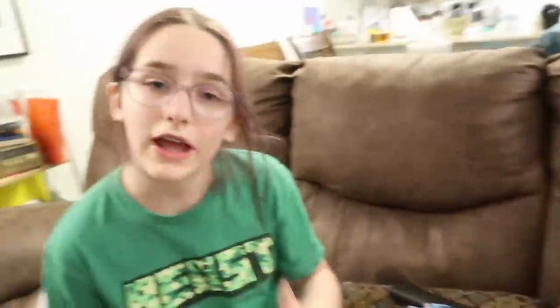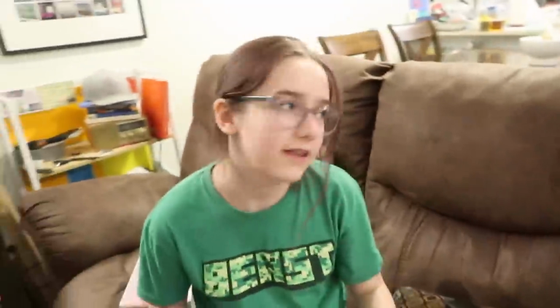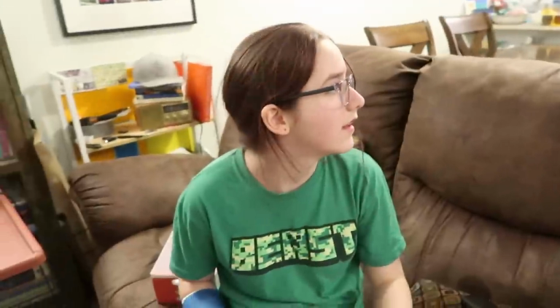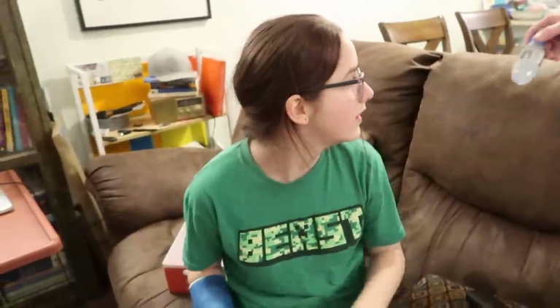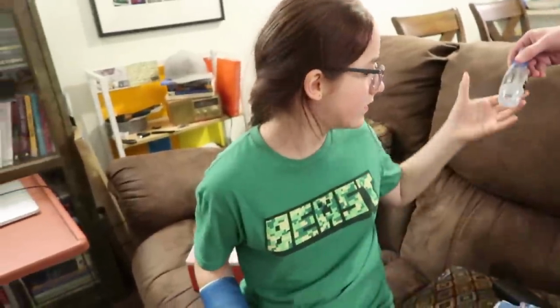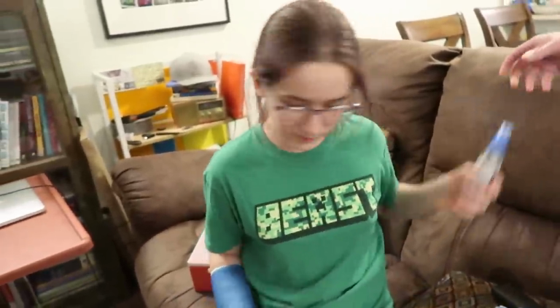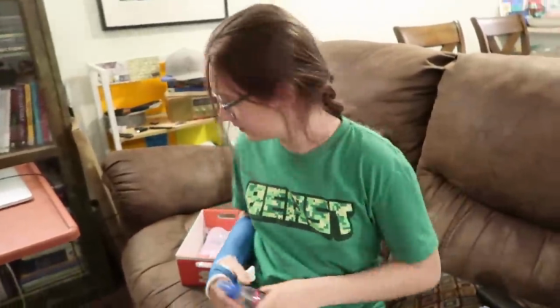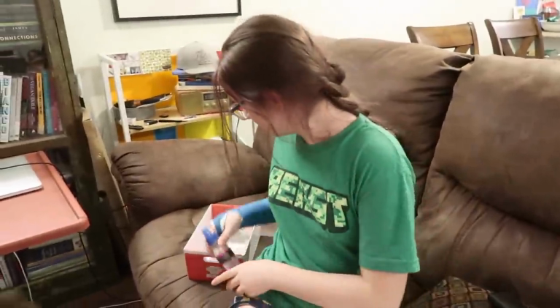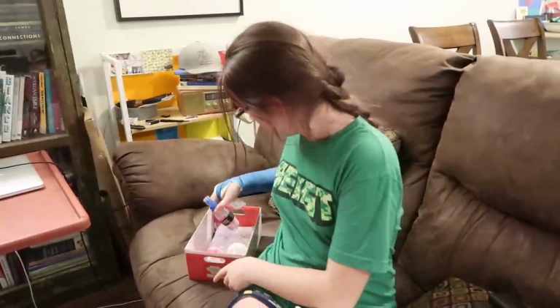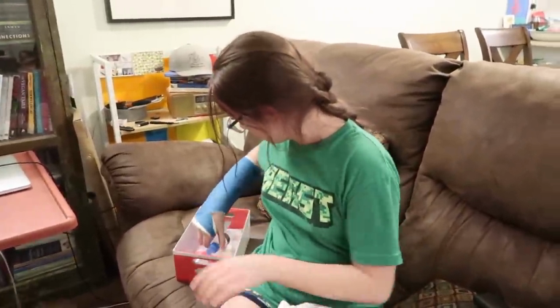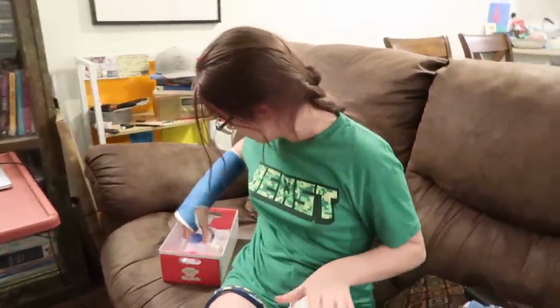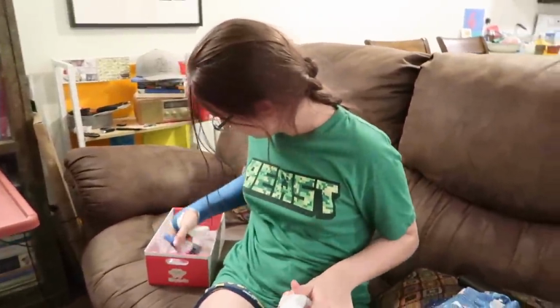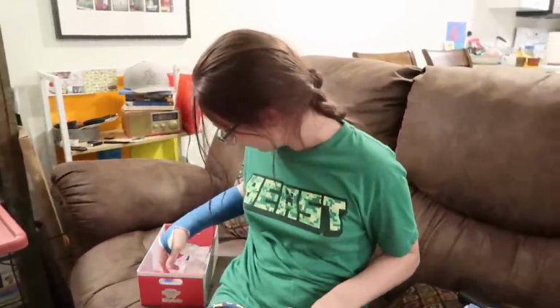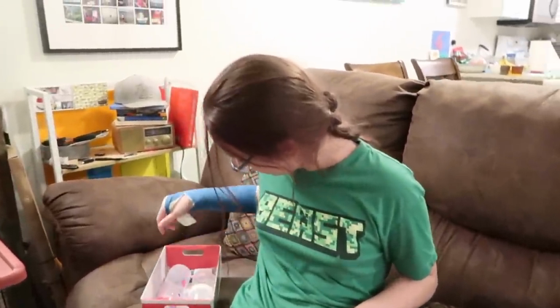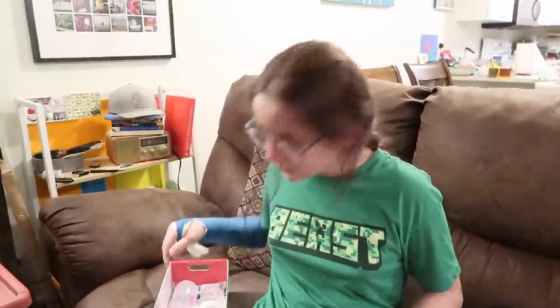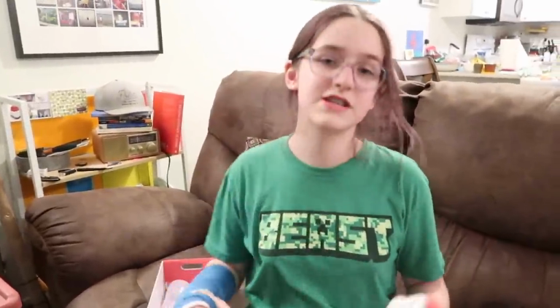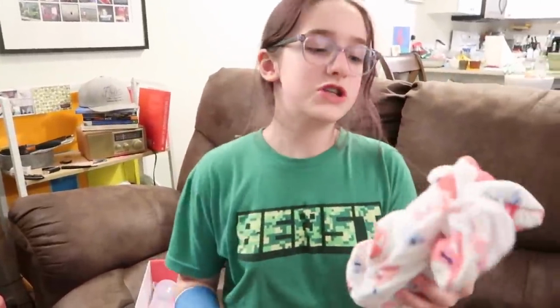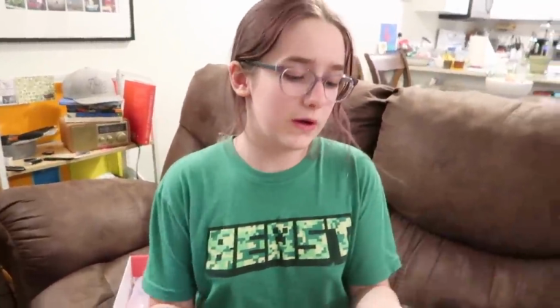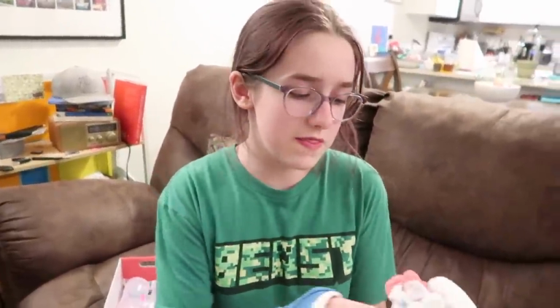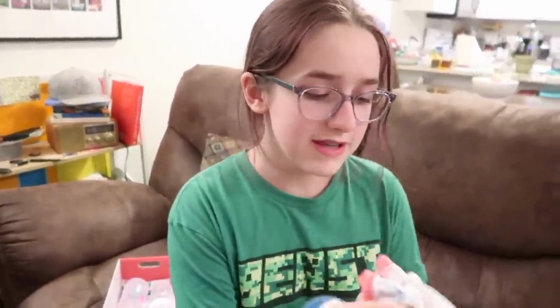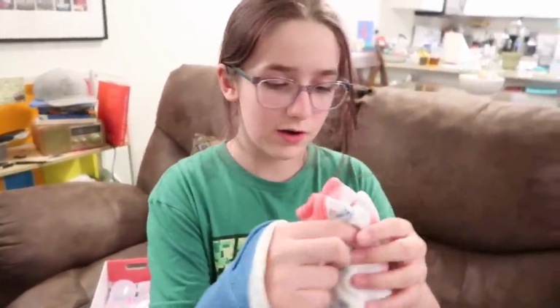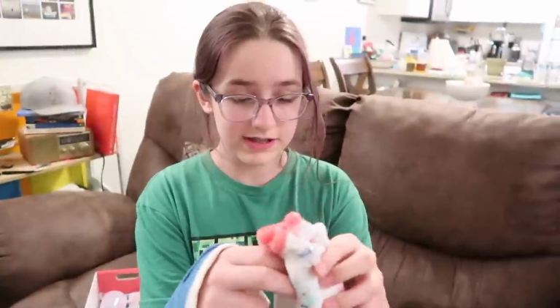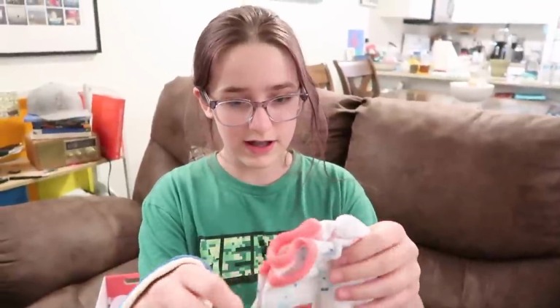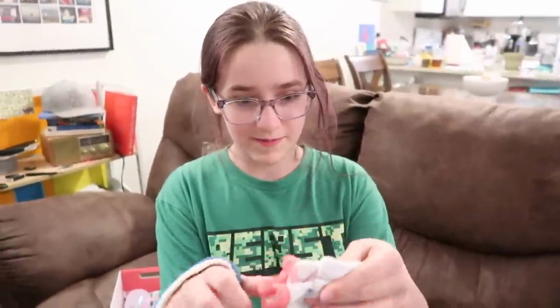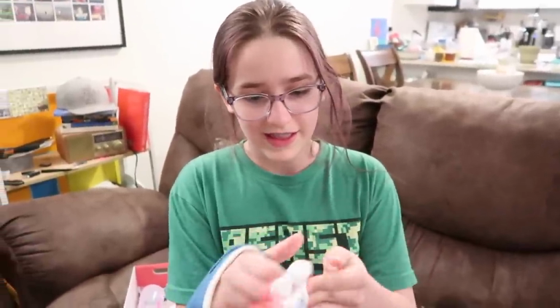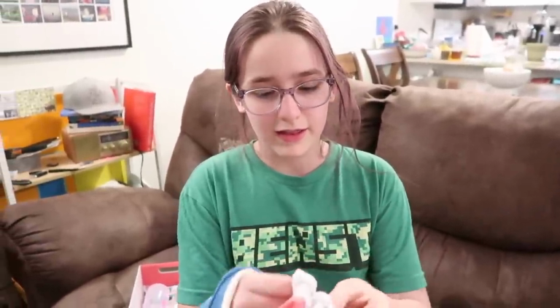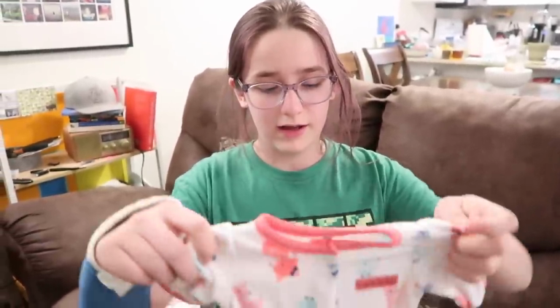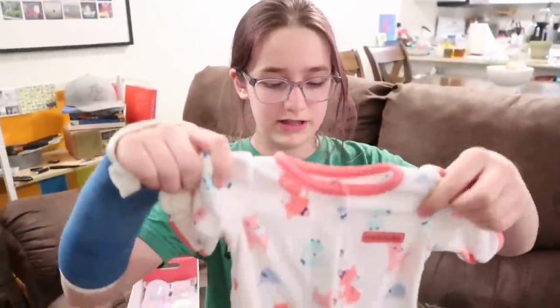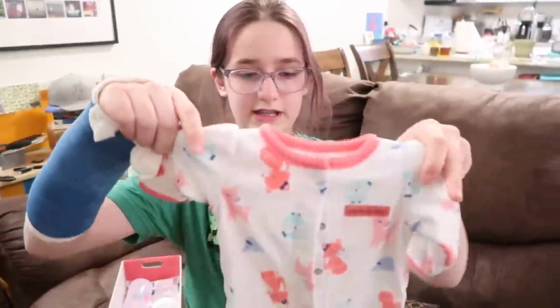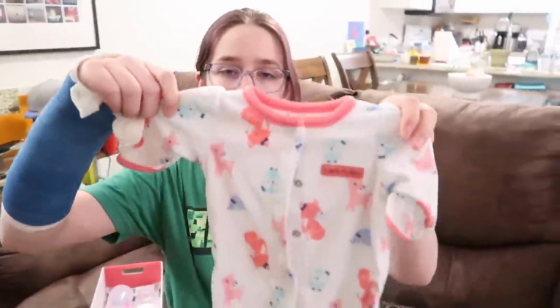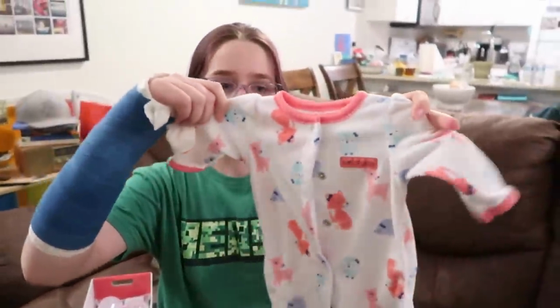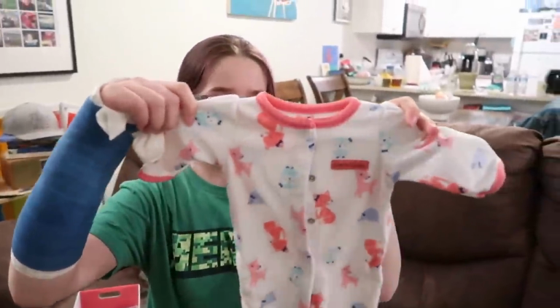Okay guys, put that water in your basket. Okay guys, so these are — this is what Dee Dee is going to wear to bed.